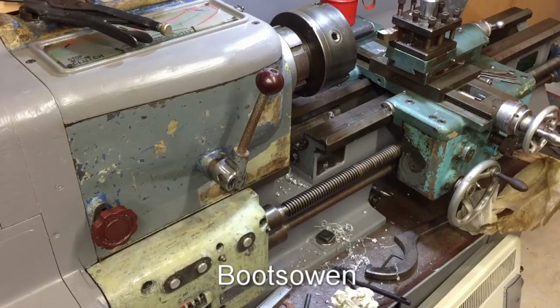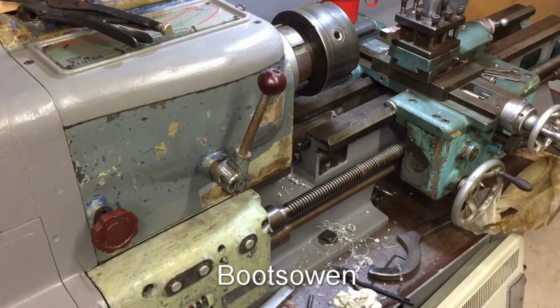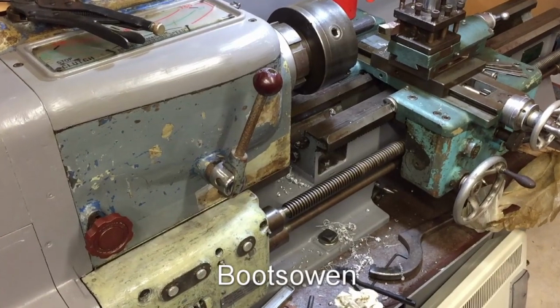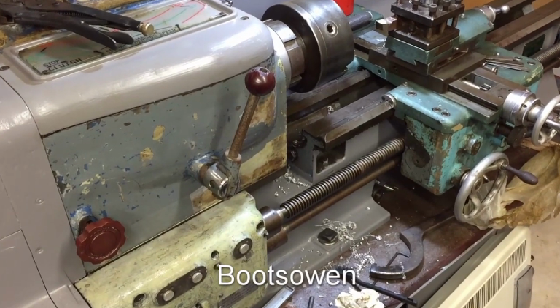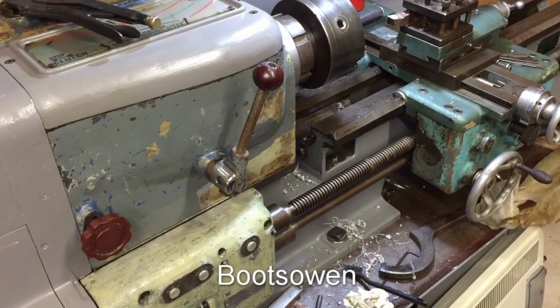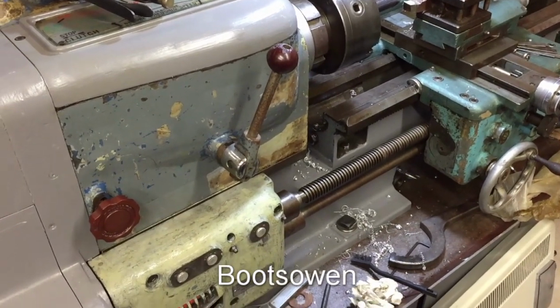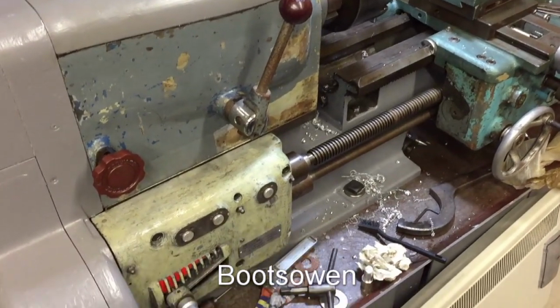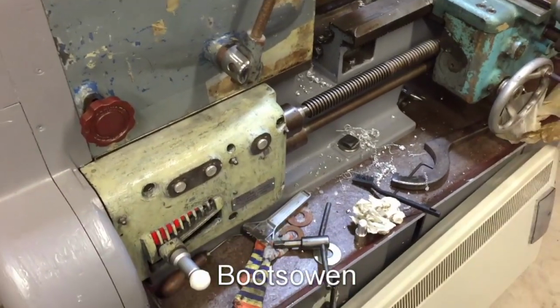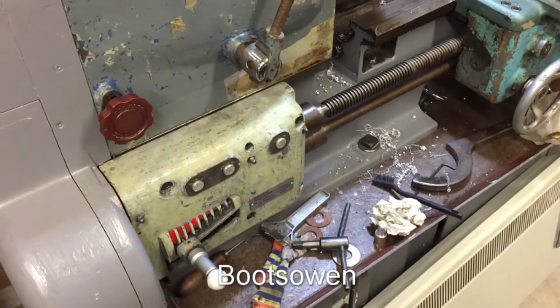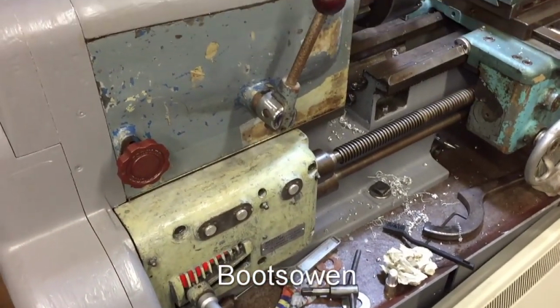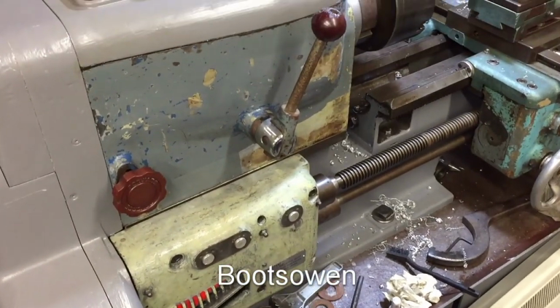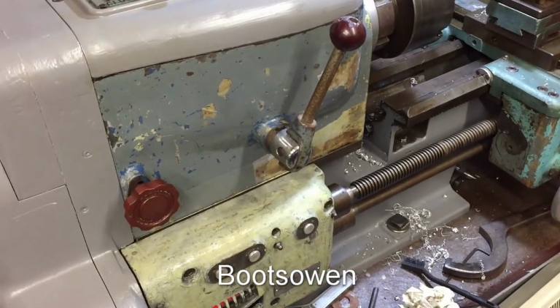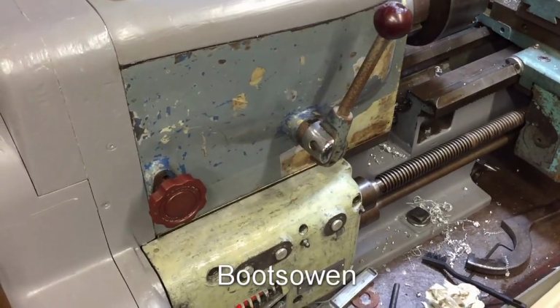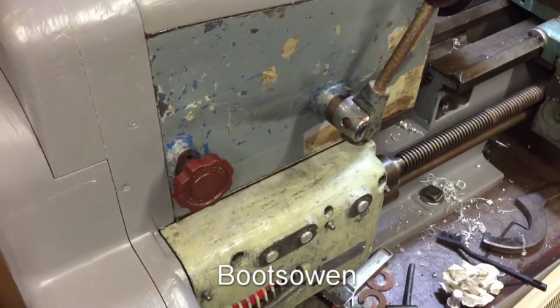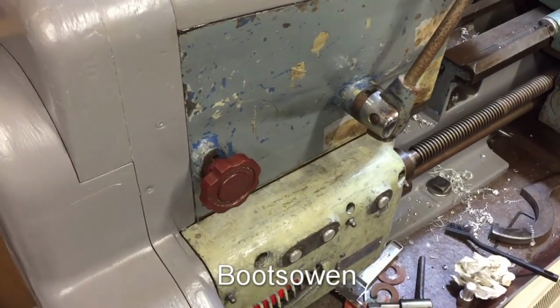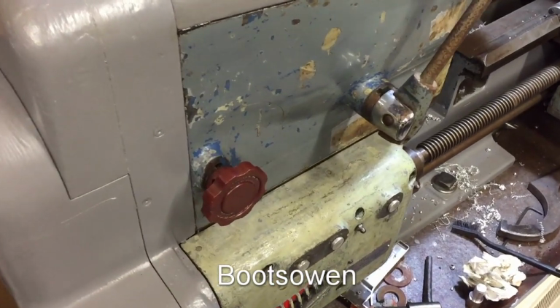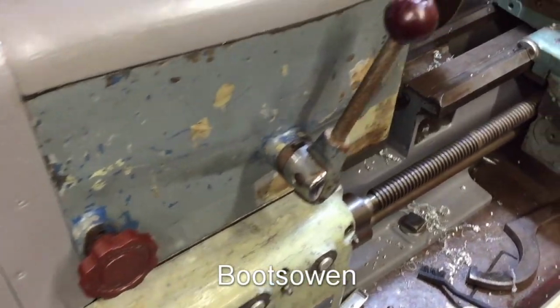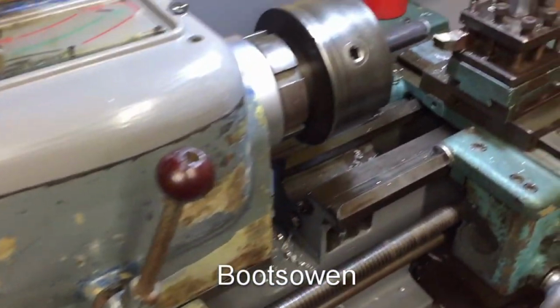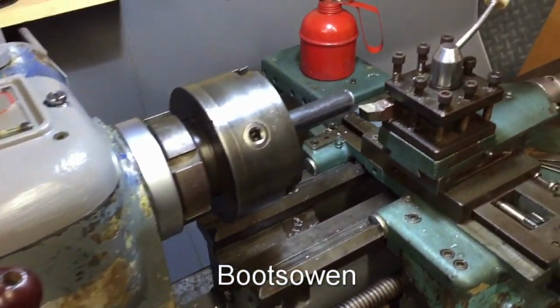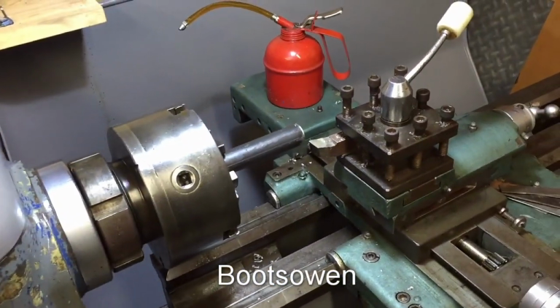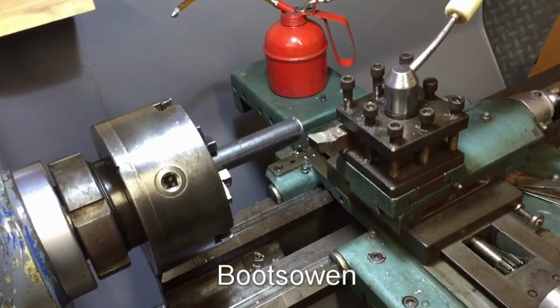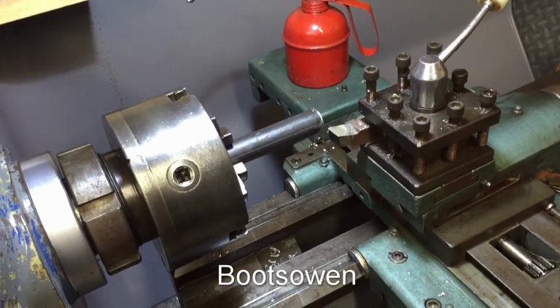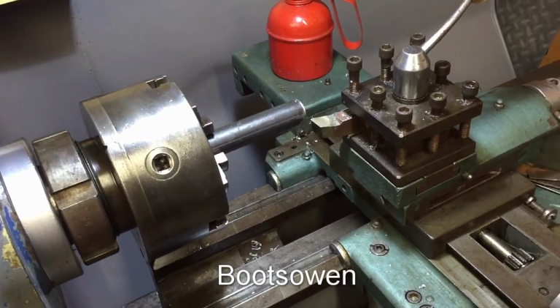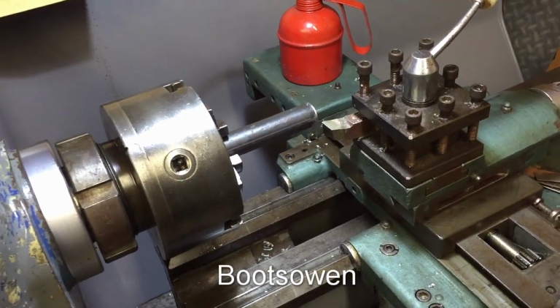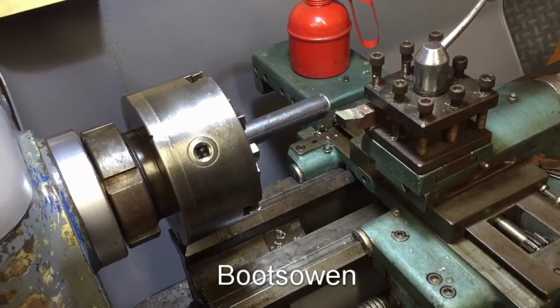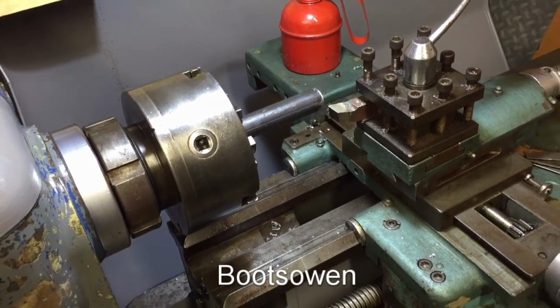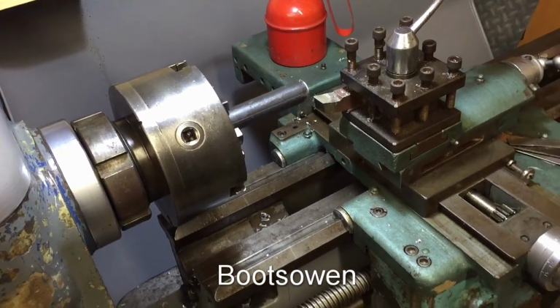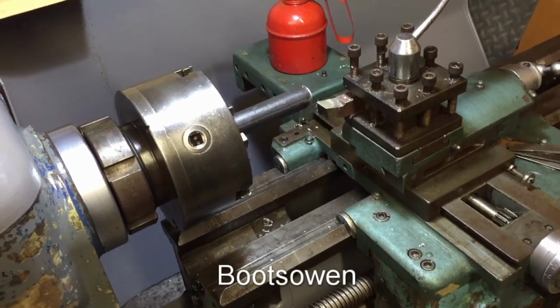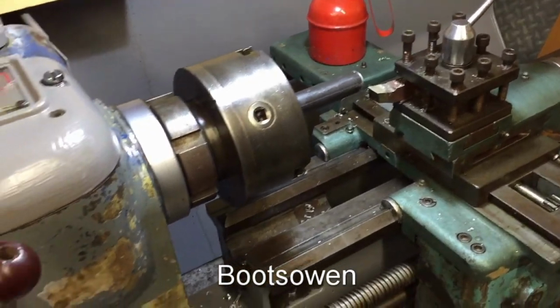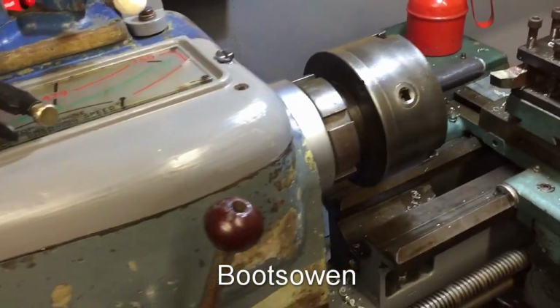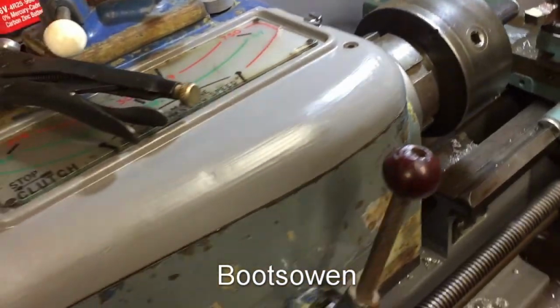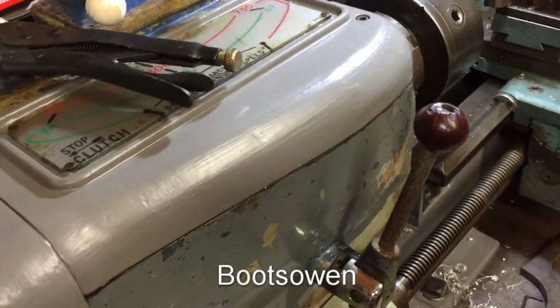Hey there, it's Boots Owen here. This is a massive Harrison — massive by my scale anyway — Harrison 11-inch swing lathe. Big thing. I've had a 1-inch bar in it, just because I was messing away with it just after getting it going.